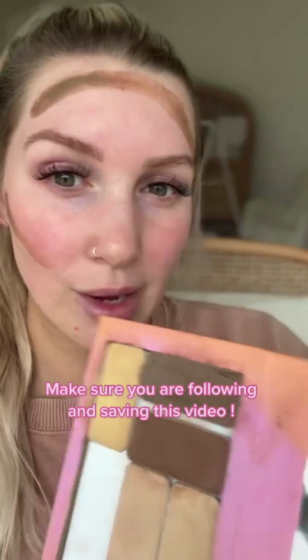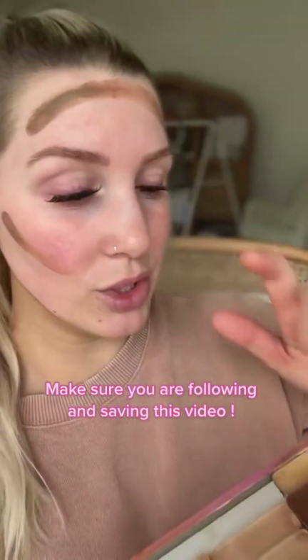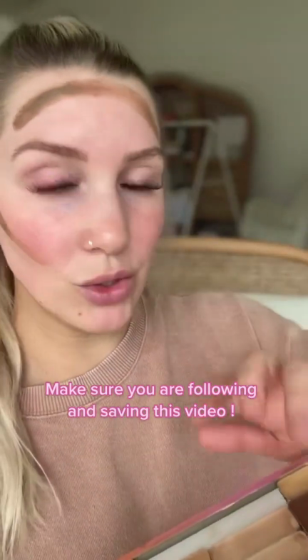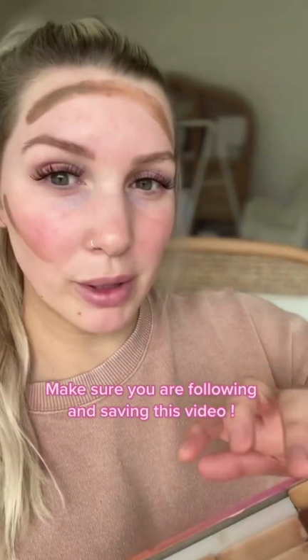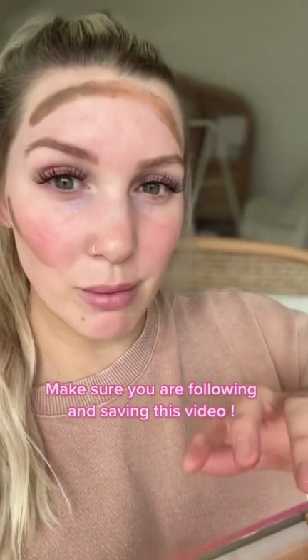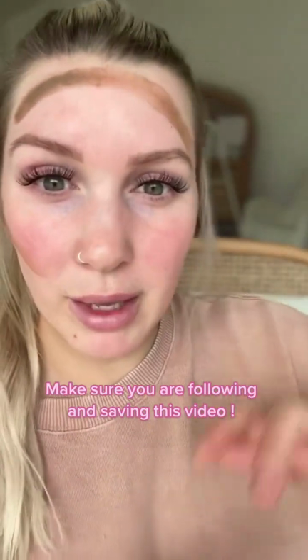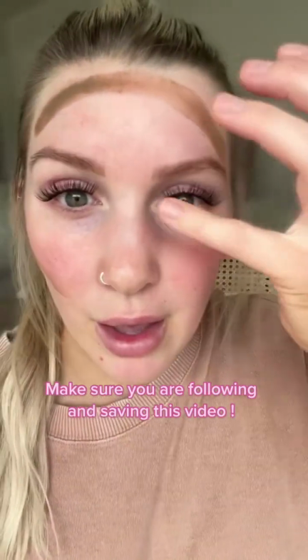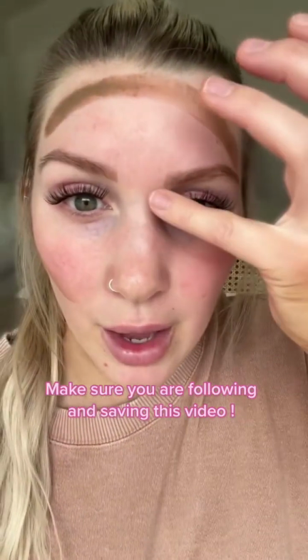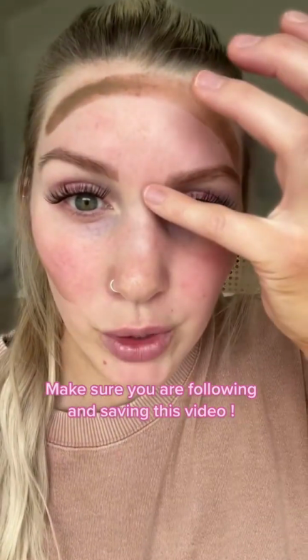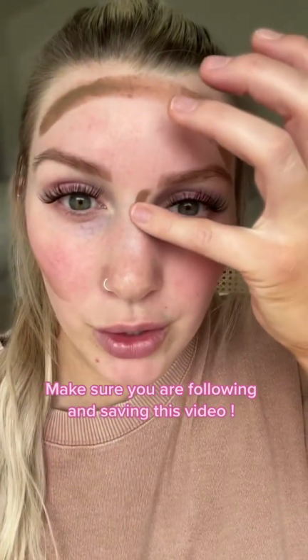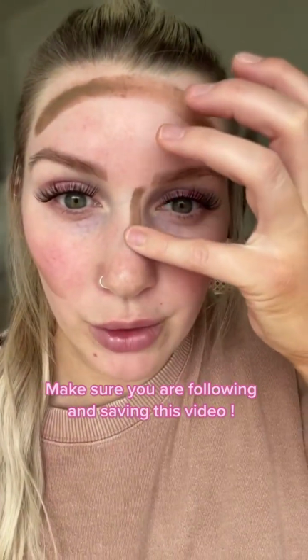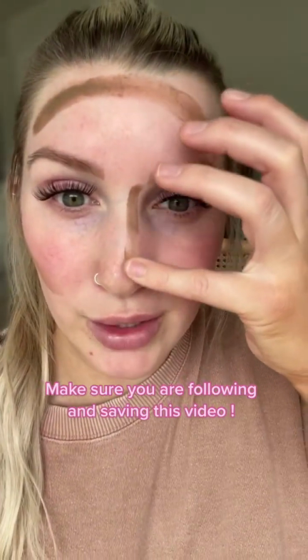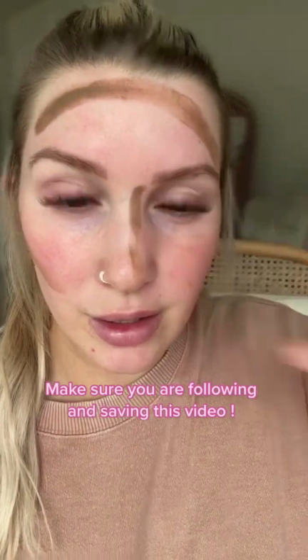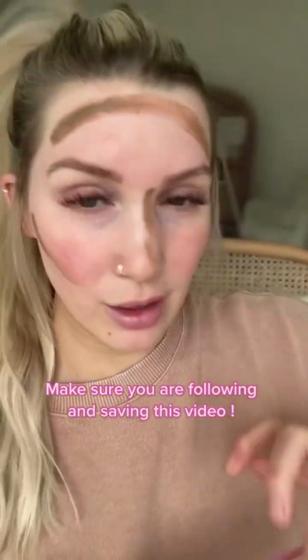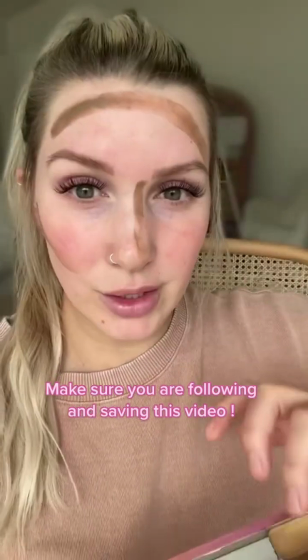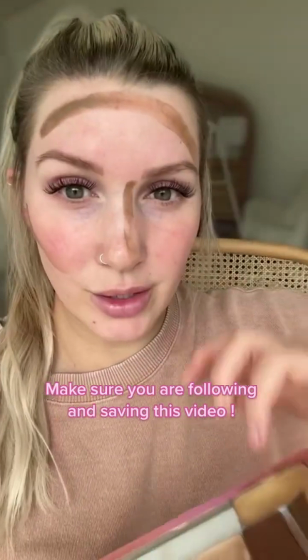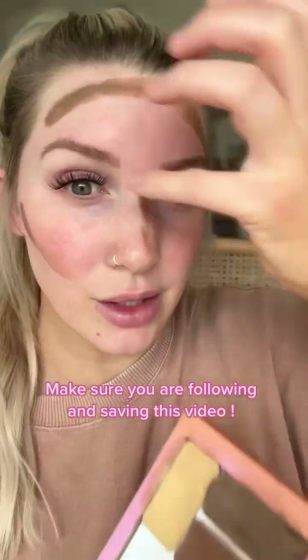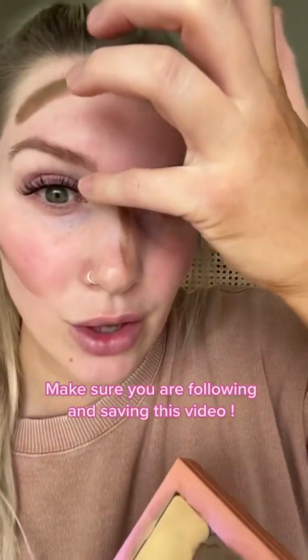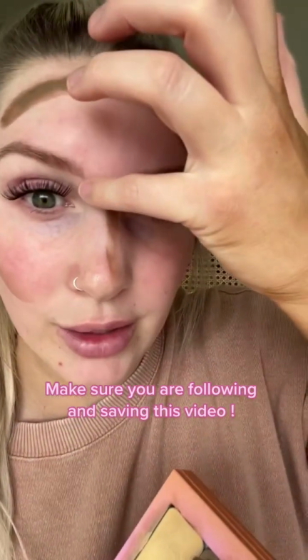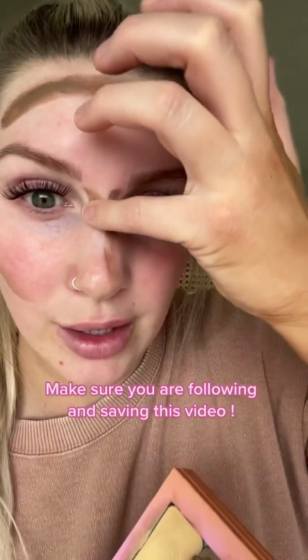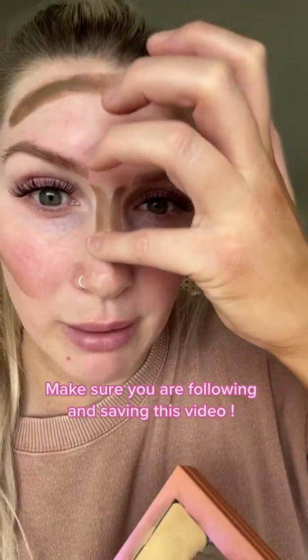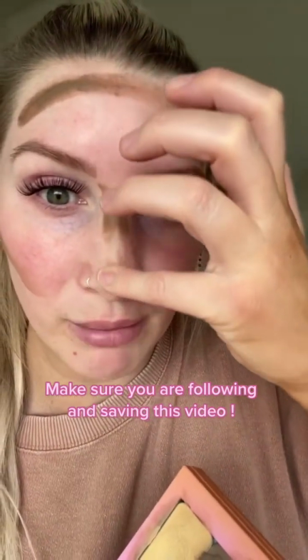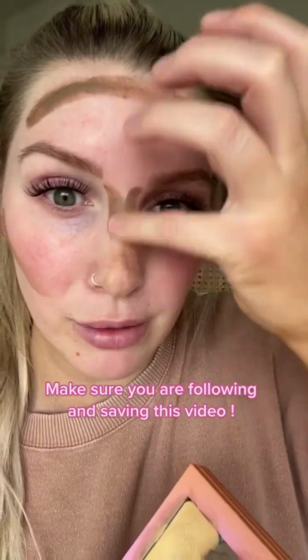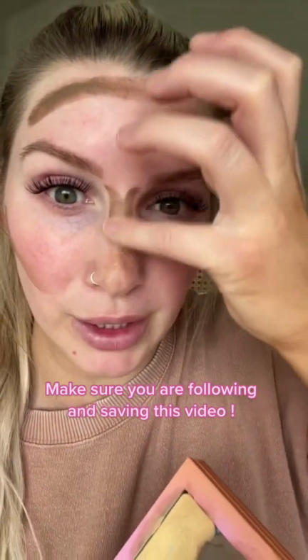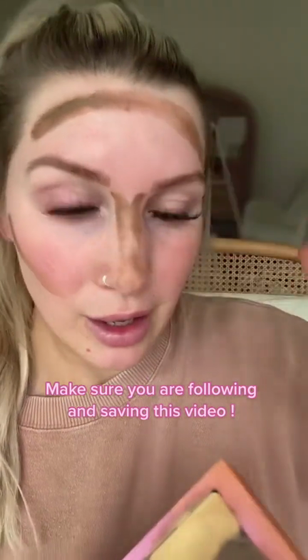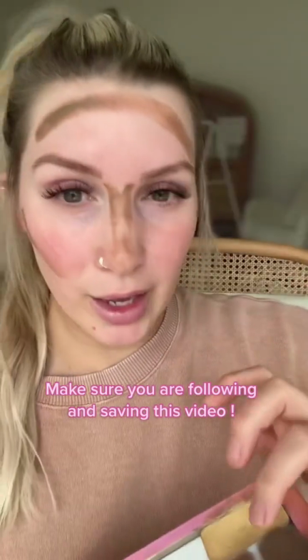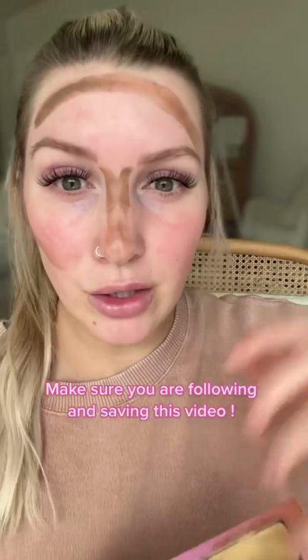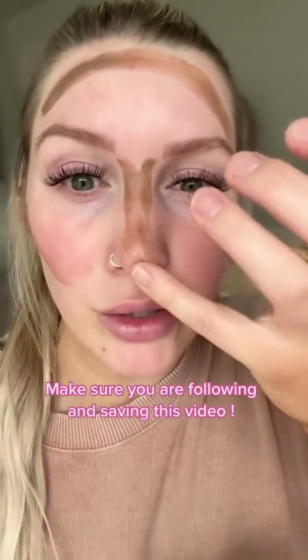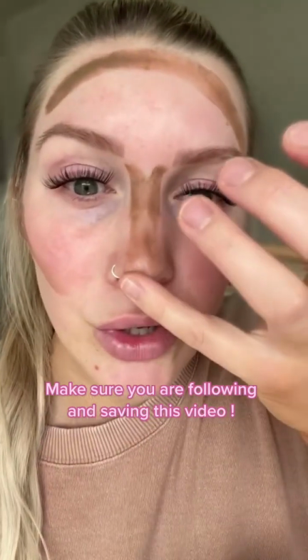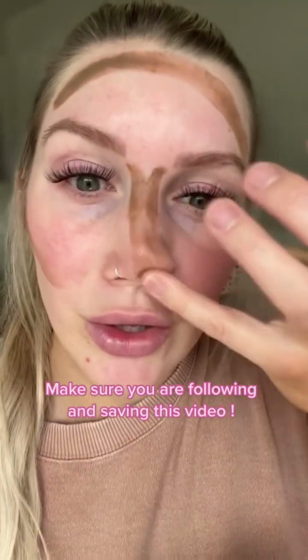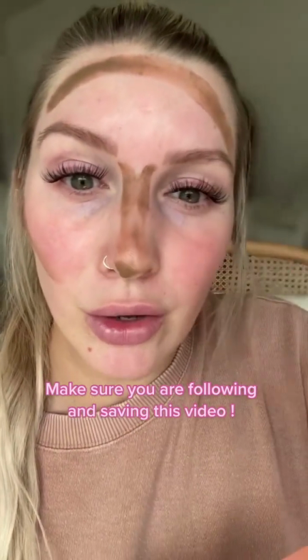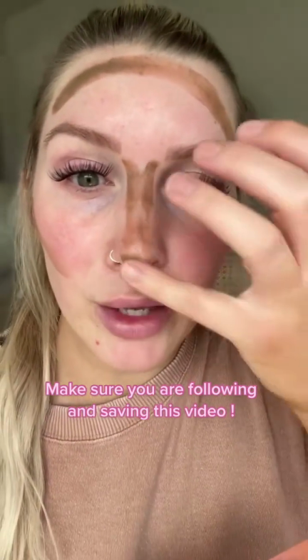Now I'm just going to apply some on my pinky and I am going to contour my nose. Nothing about this is rocket science — it's so easy. It's paint by numbers, really. And a little just goes a long way.